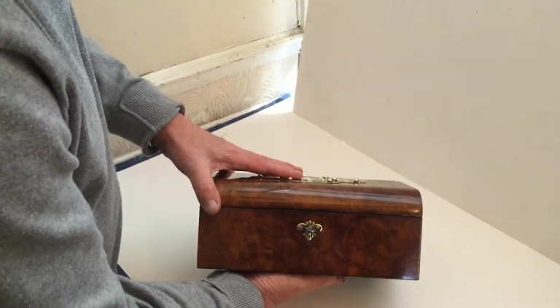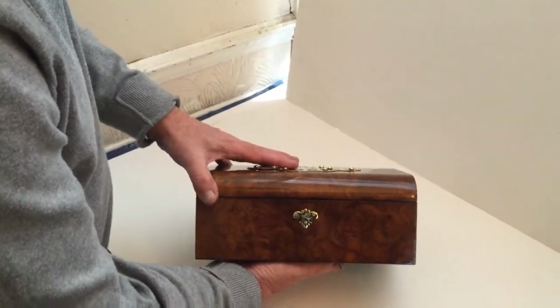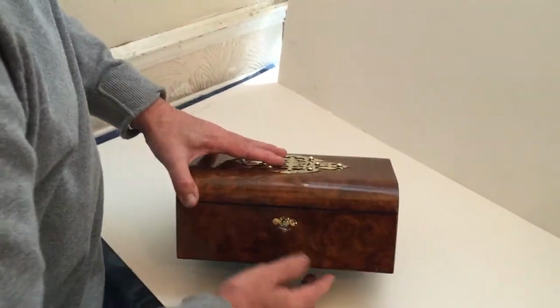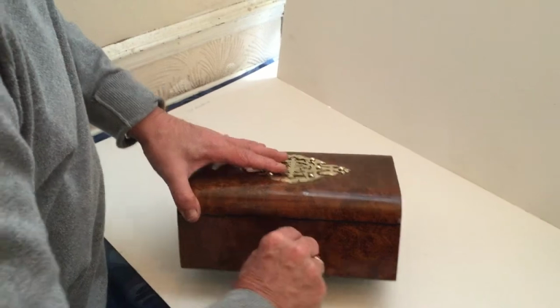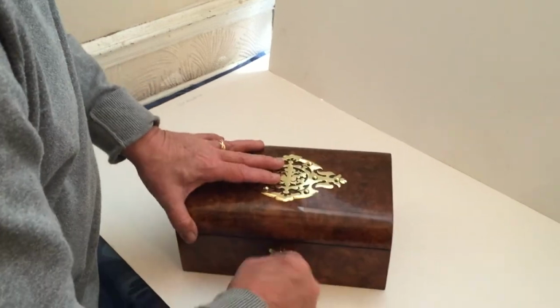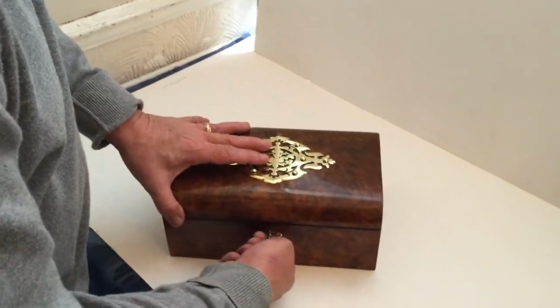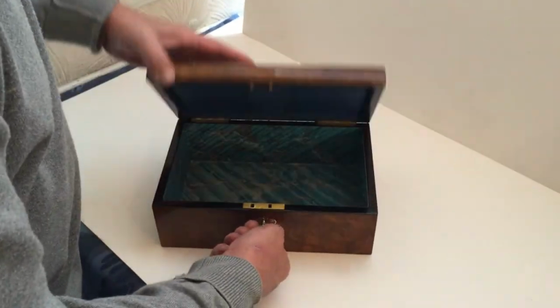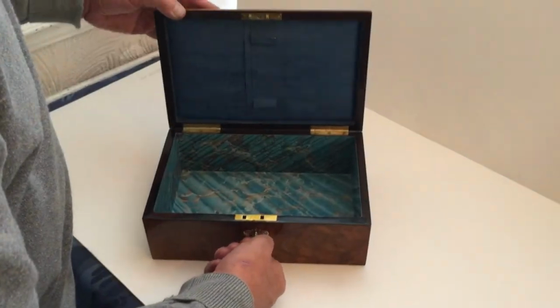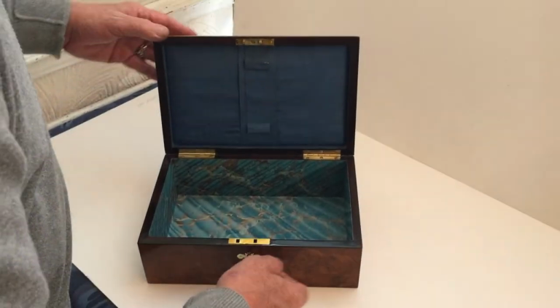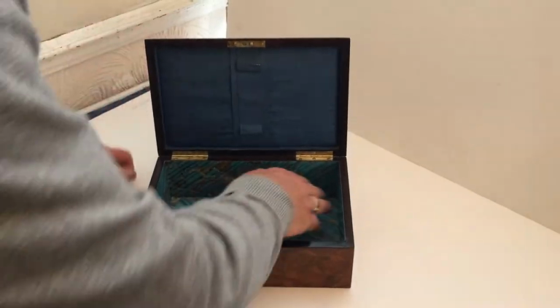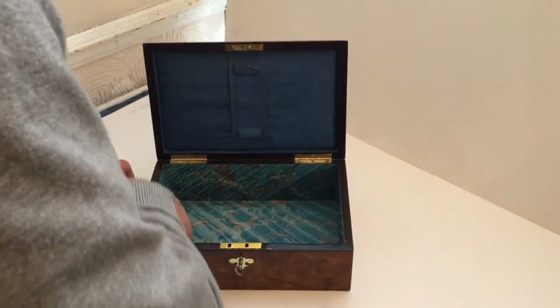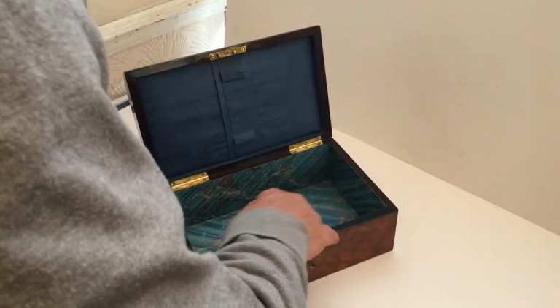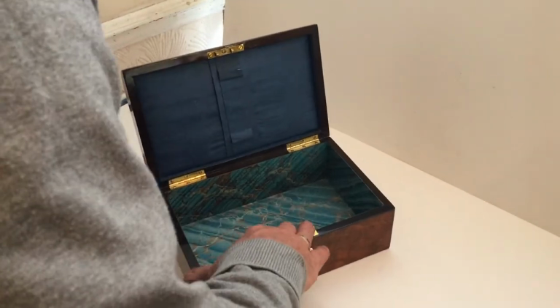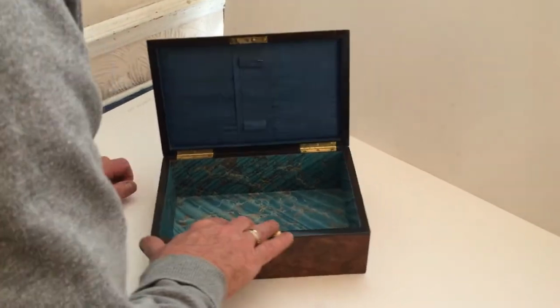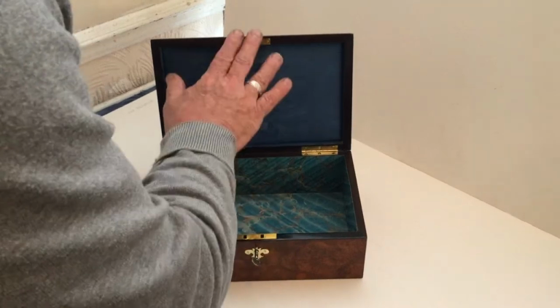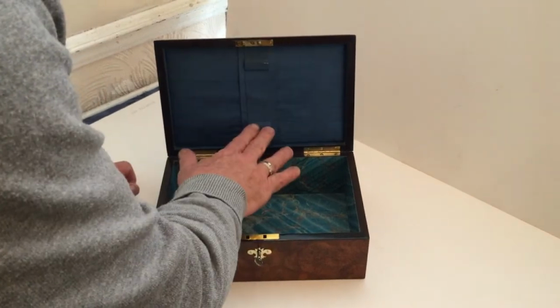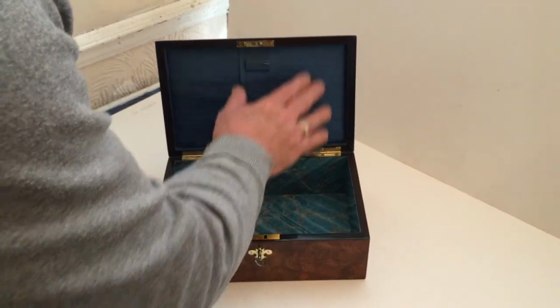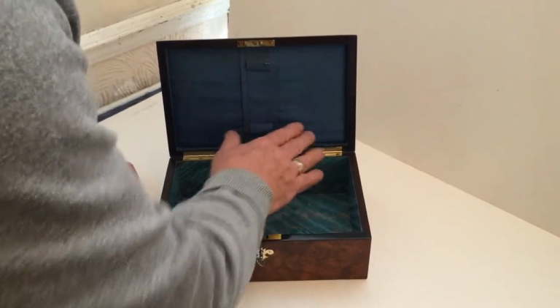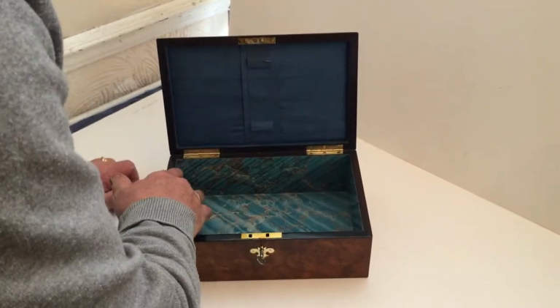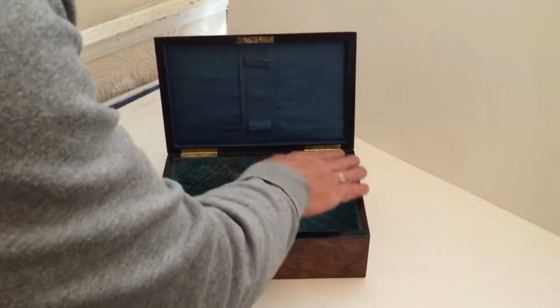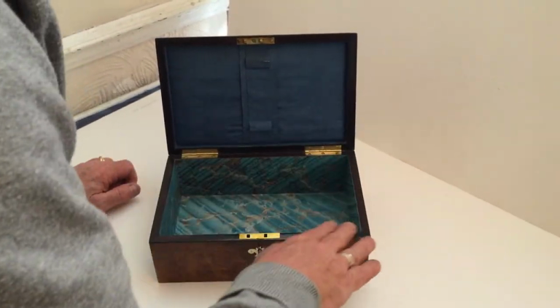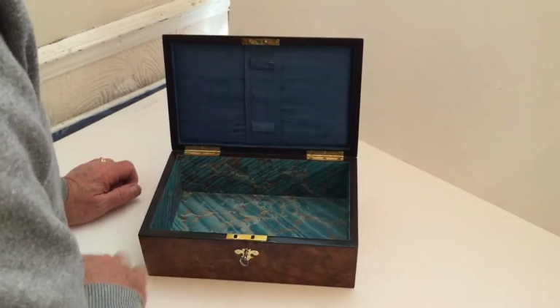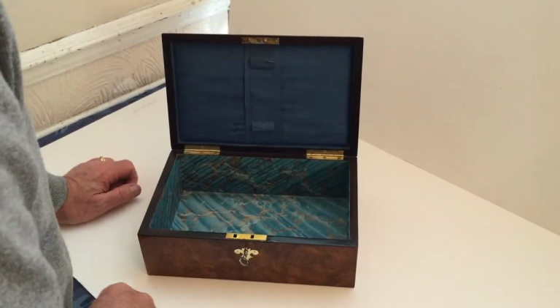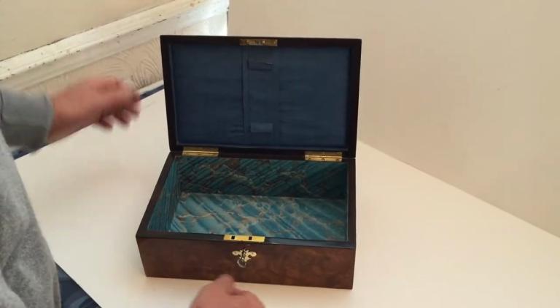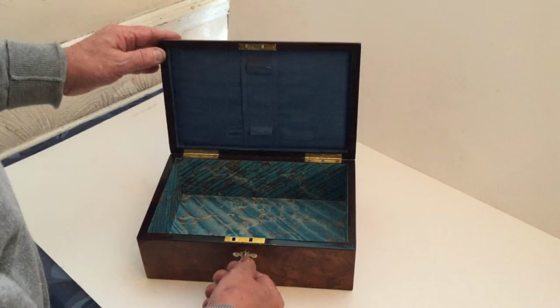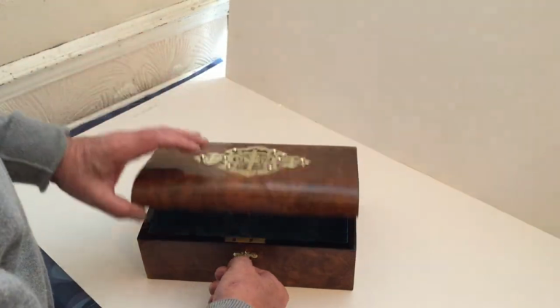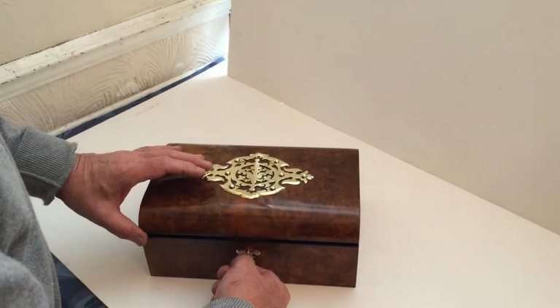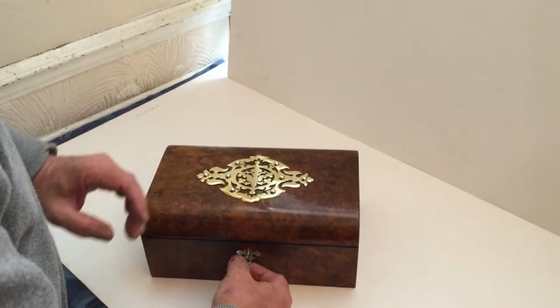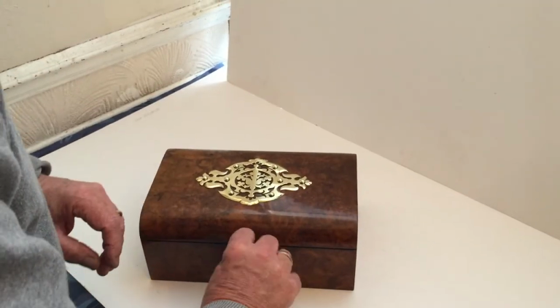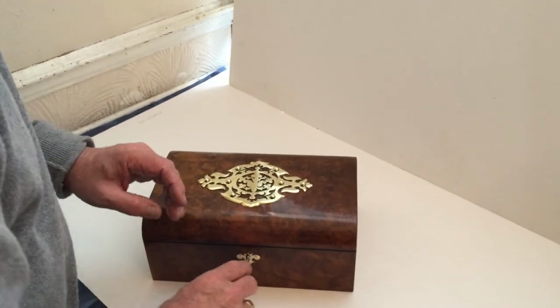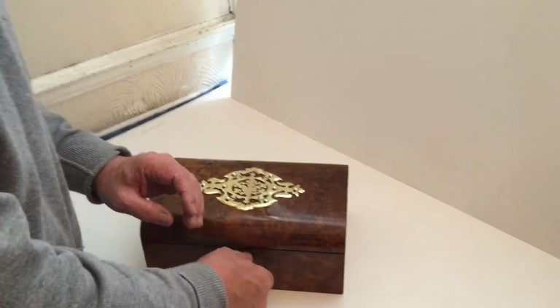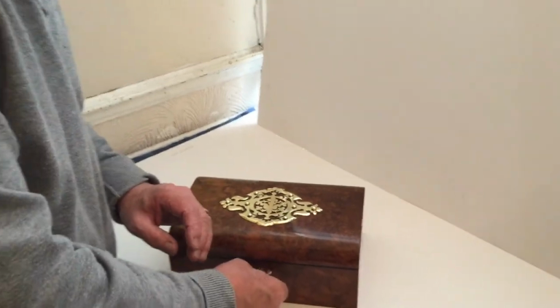And a nice little brass mounted key escutcheon — it's got a working key. The bottom of the box is relined, the top is original in the silk. It's got an ebony interior. A lovely little box, might be just in time for Christmas.